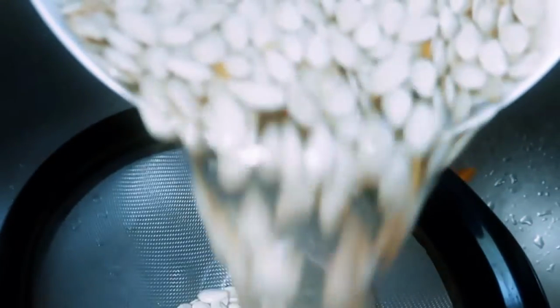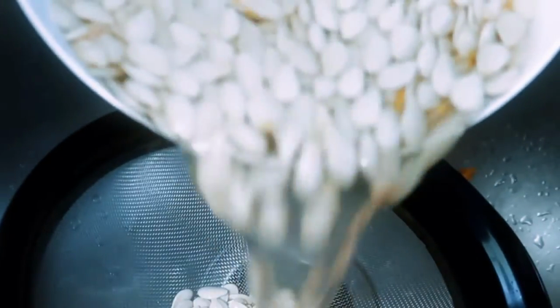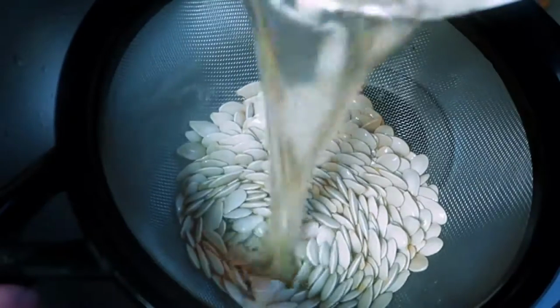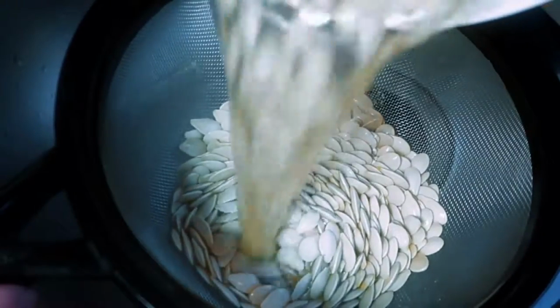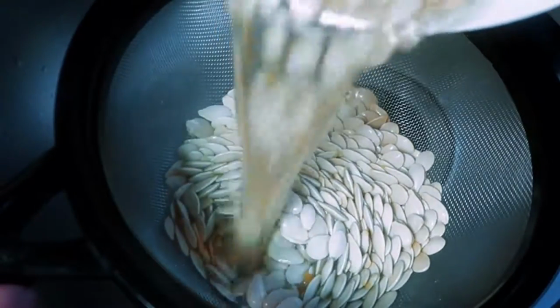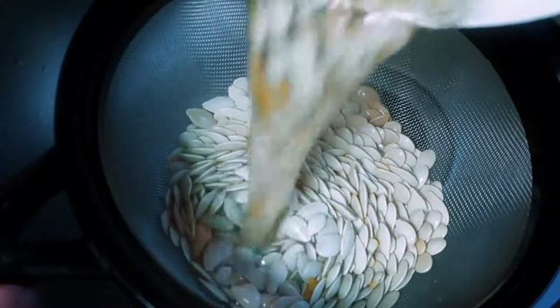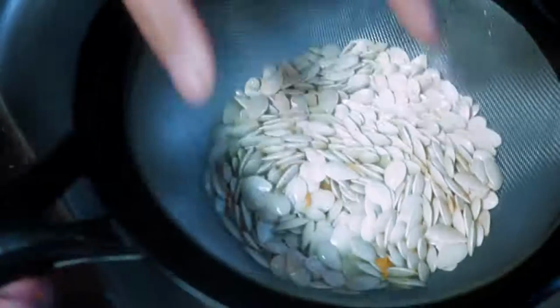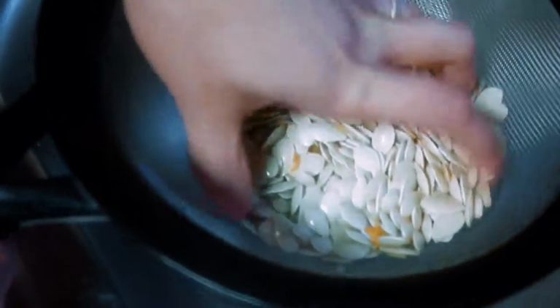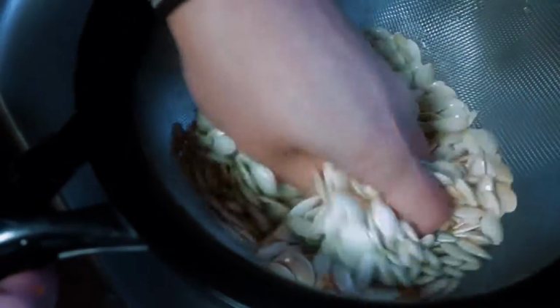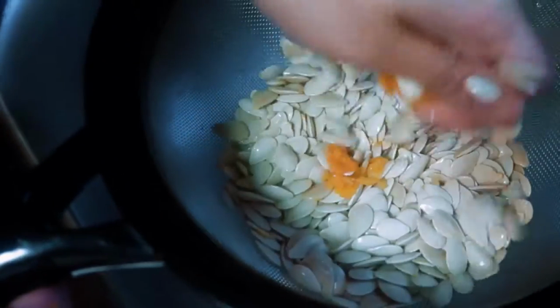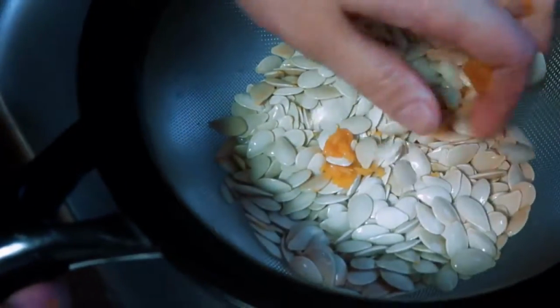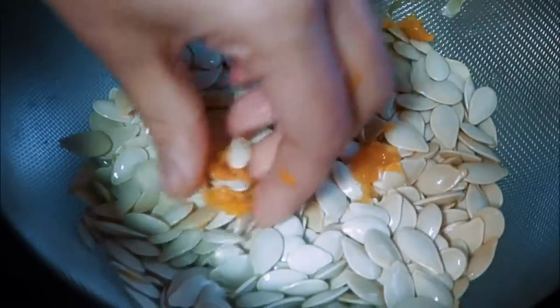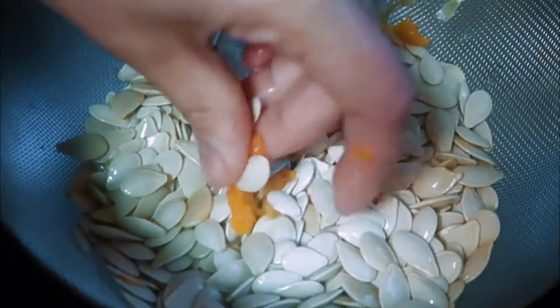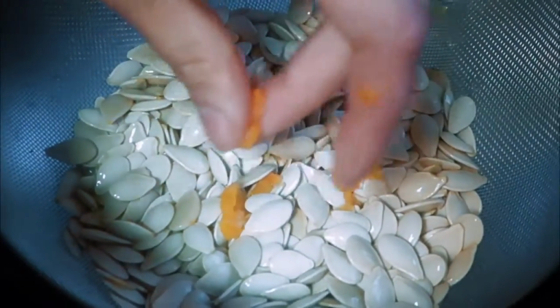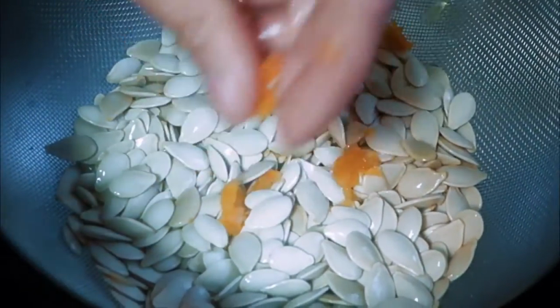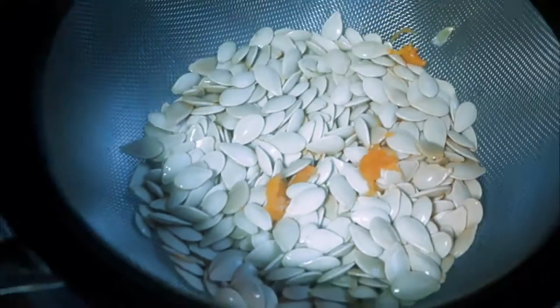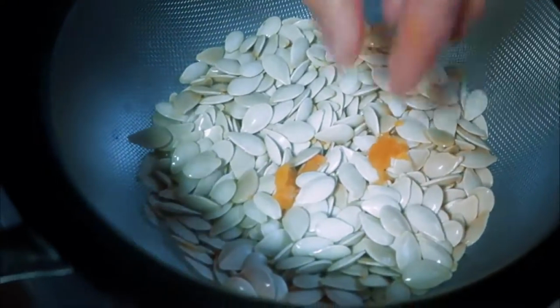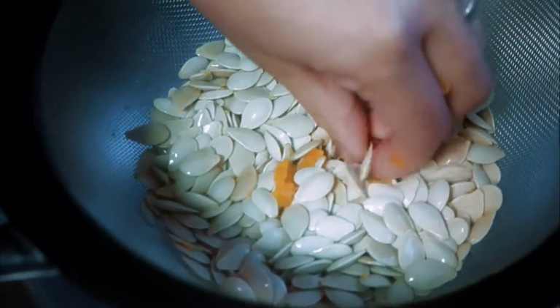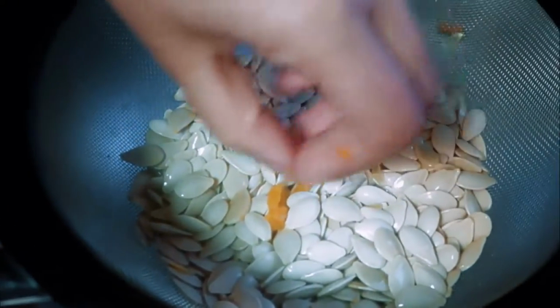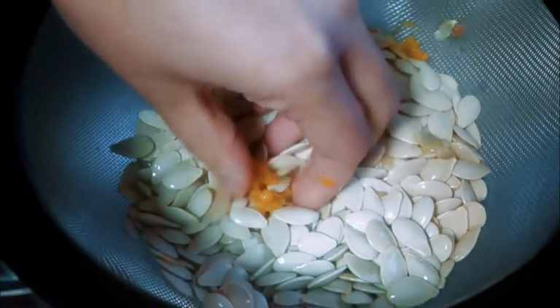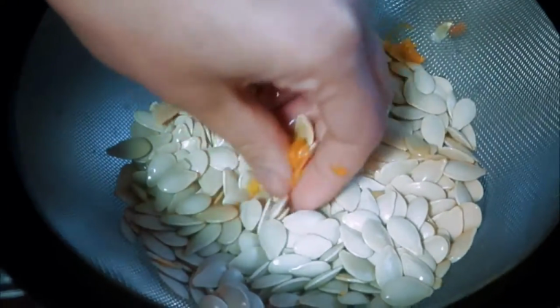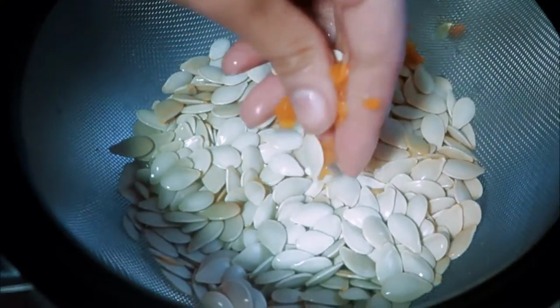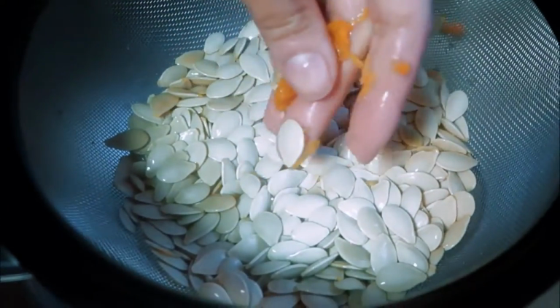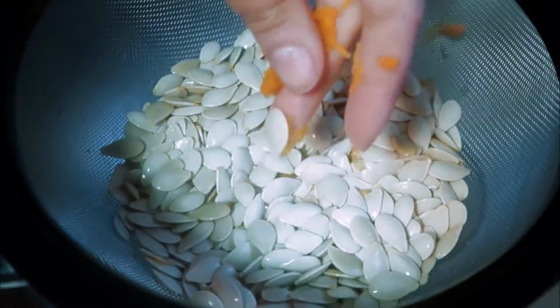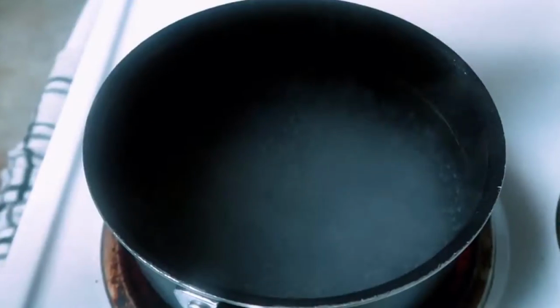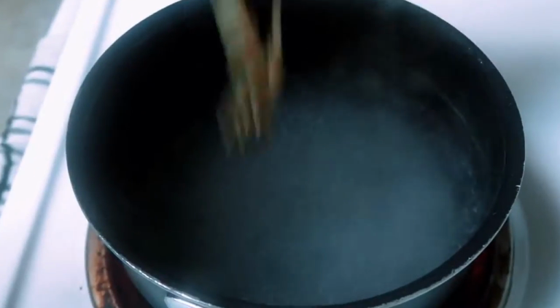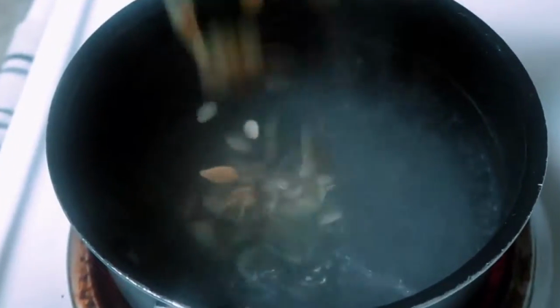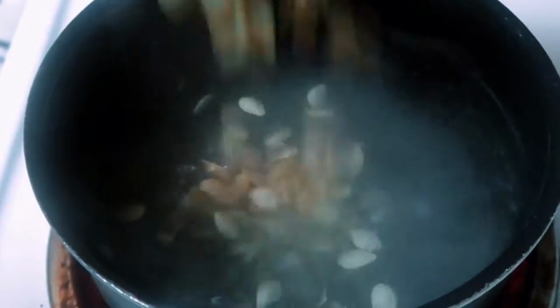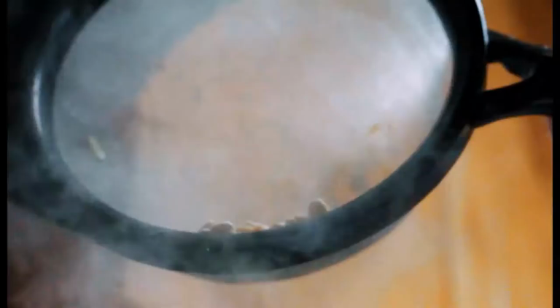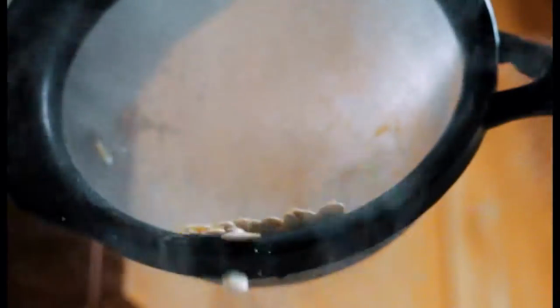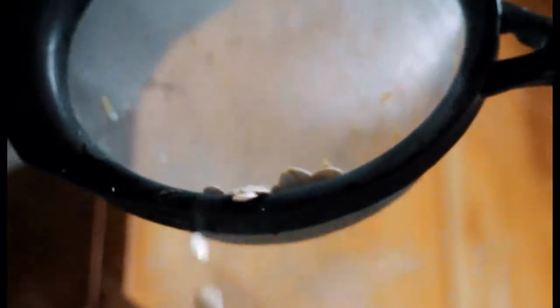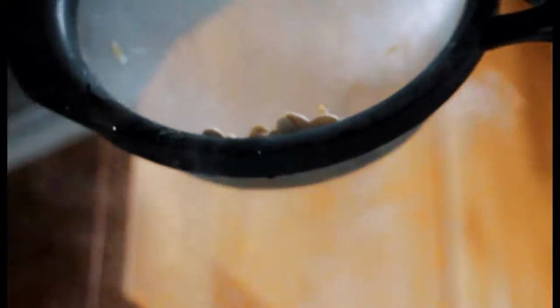So to start, we're just going to want to prepare our seeds by separating the guts and the seeds. Rinse them in some water and again try to separate them.